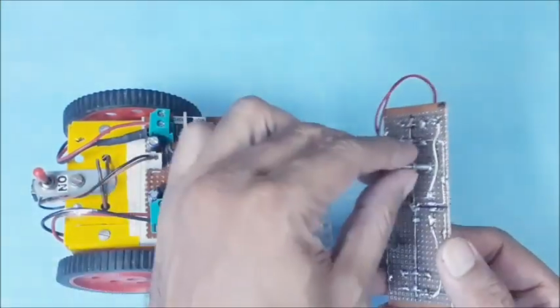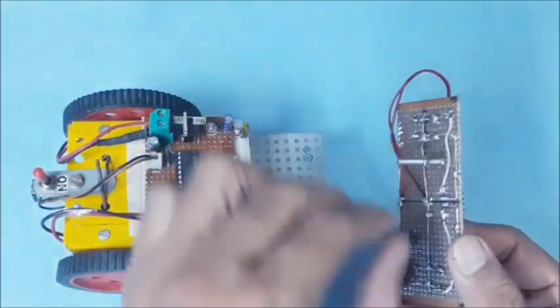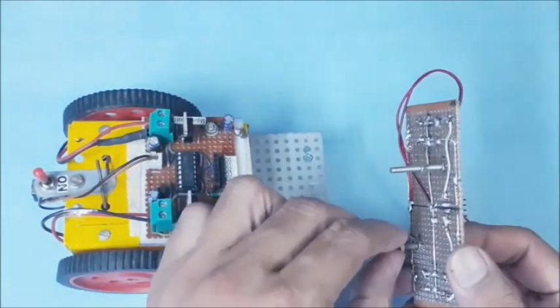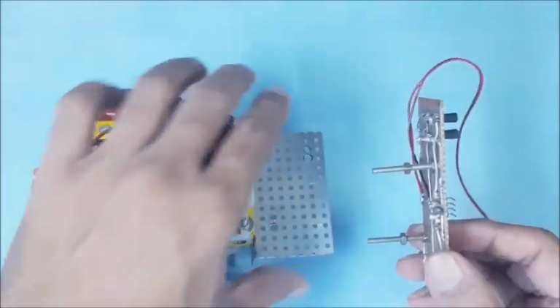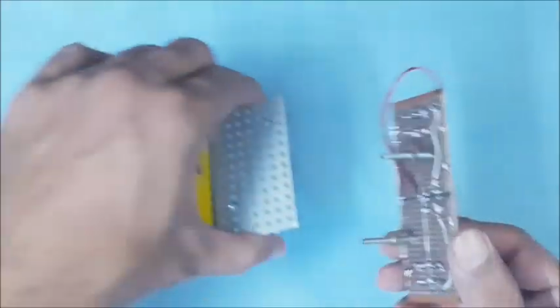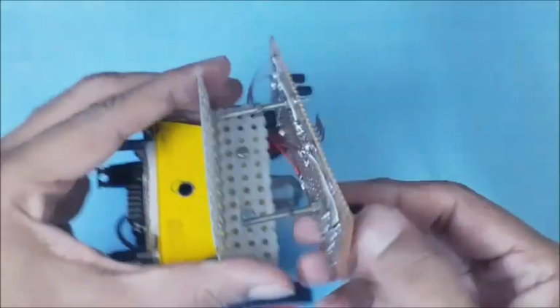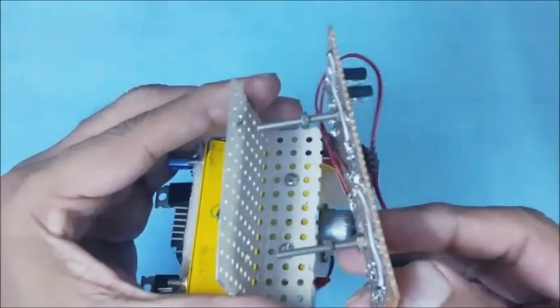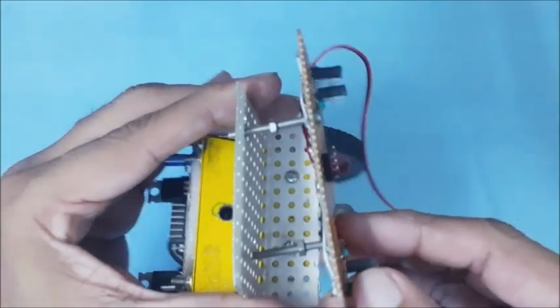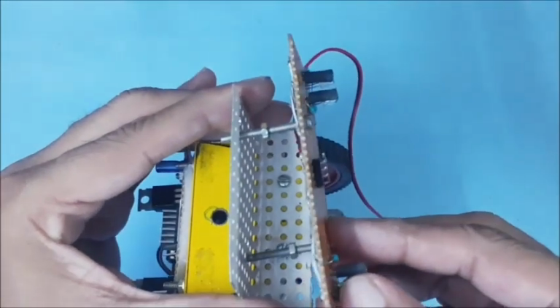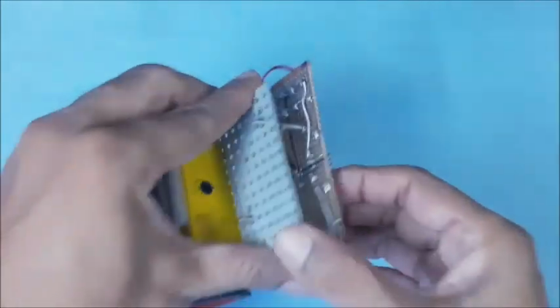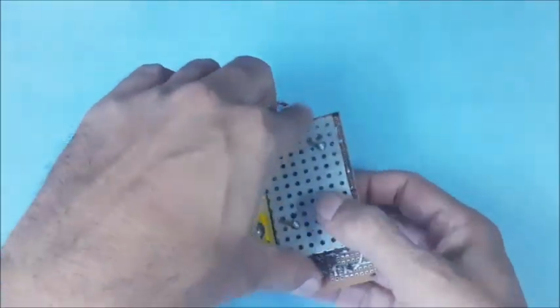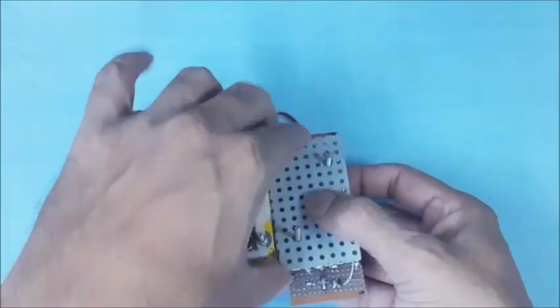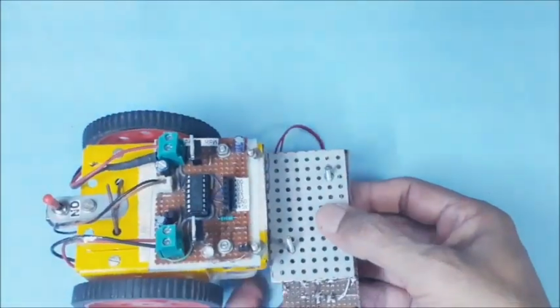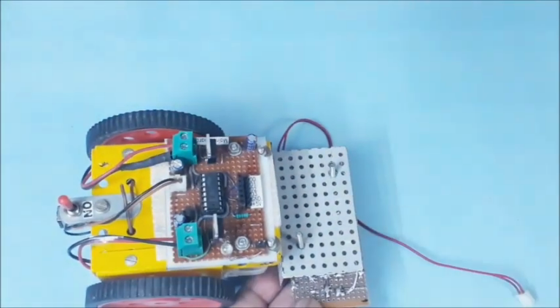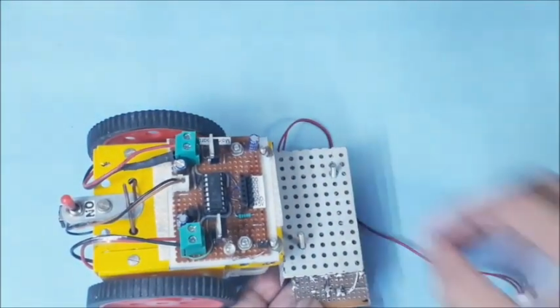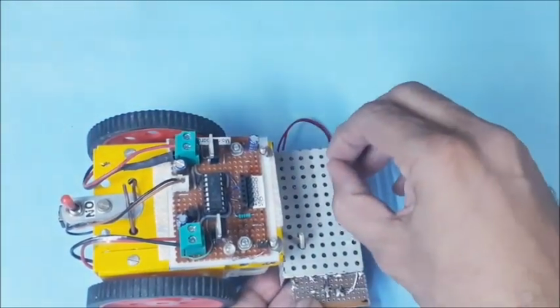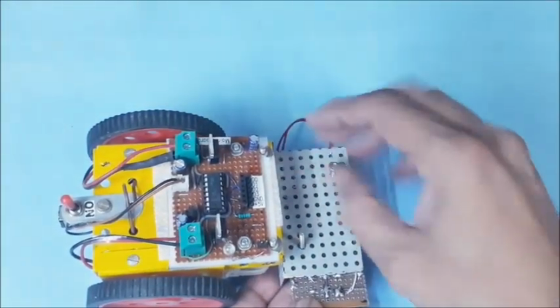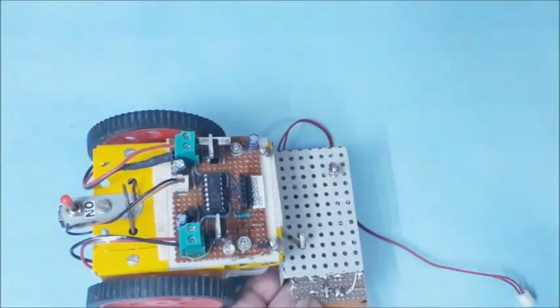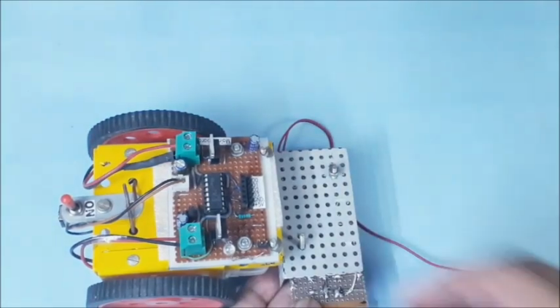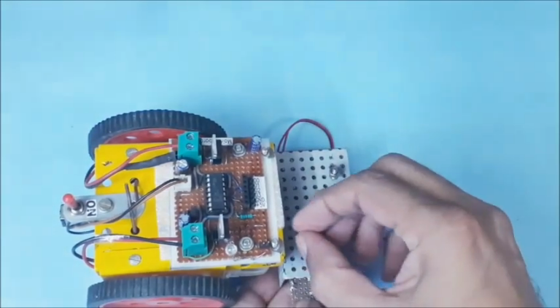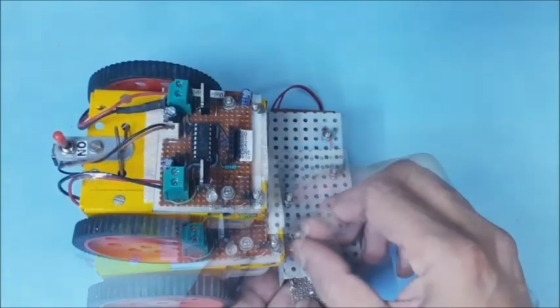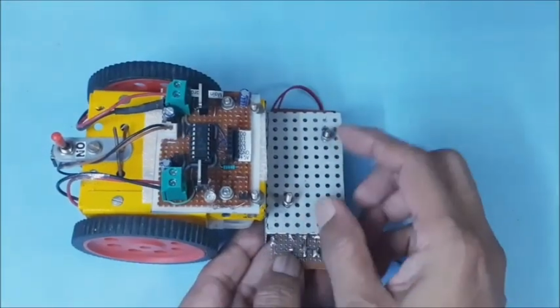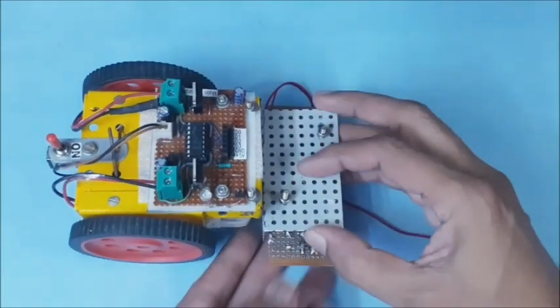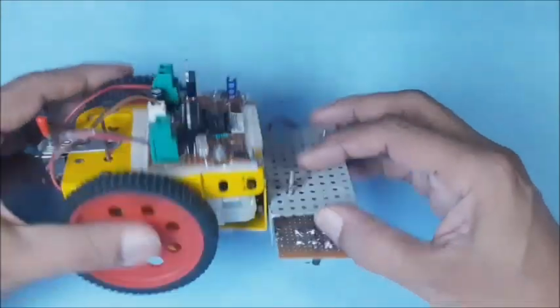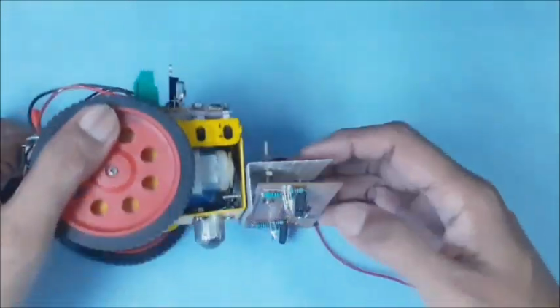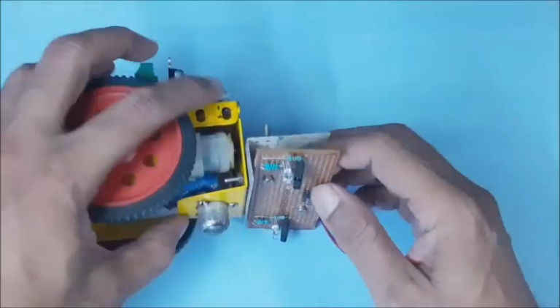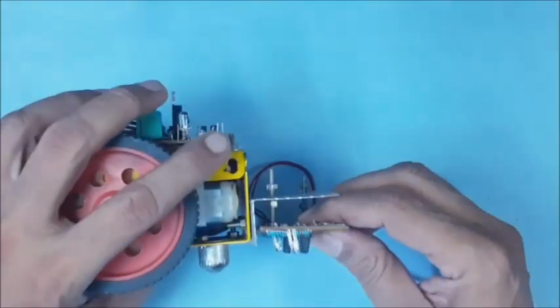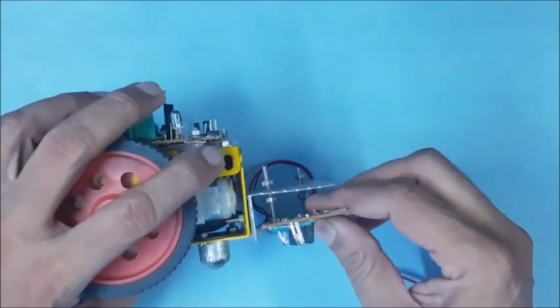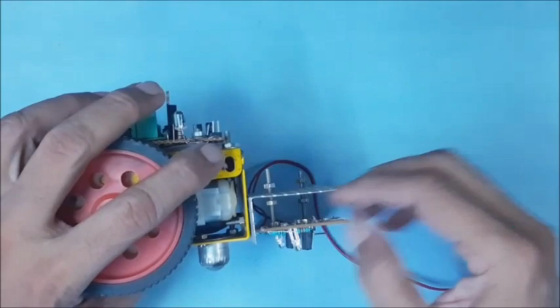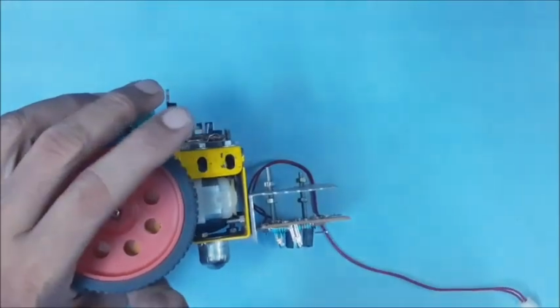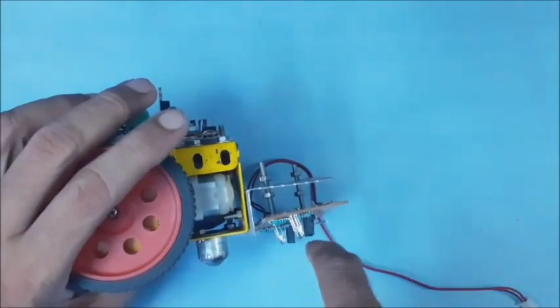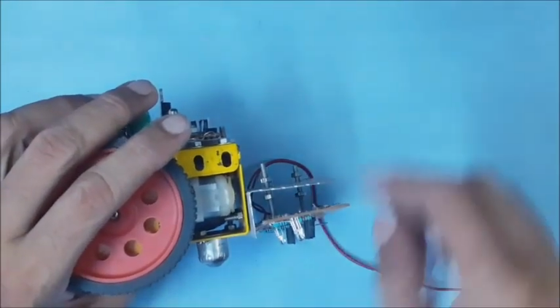Assemble the sensor board with the bracket using 2 long screws and nuts, as shown. Then adjust the nuts to get the required gap from the IR sensor board with respect to the floor.